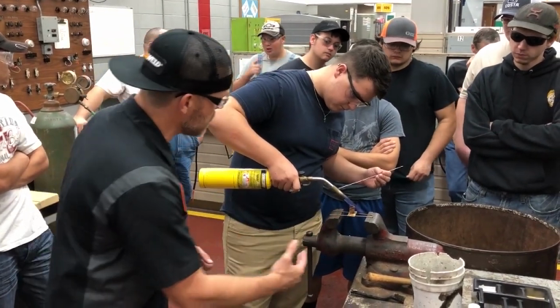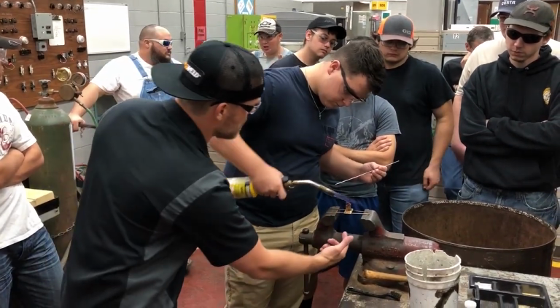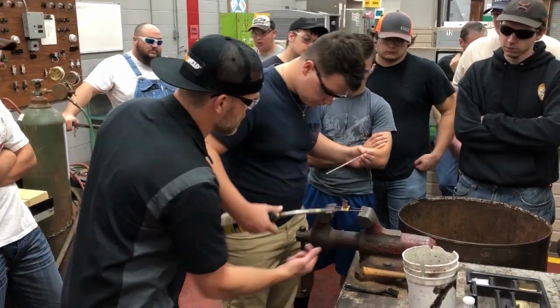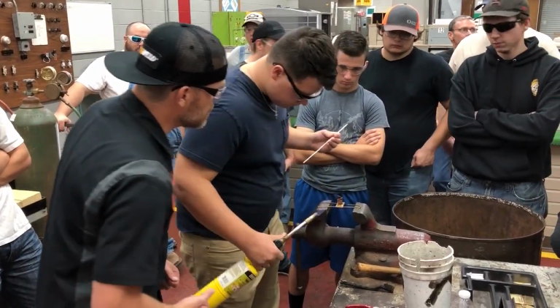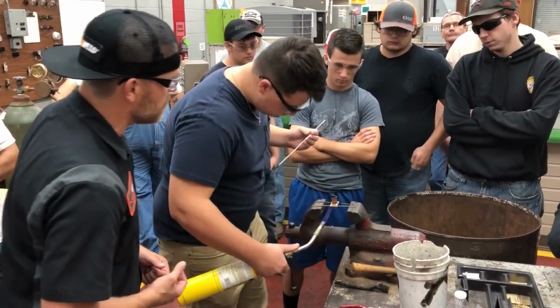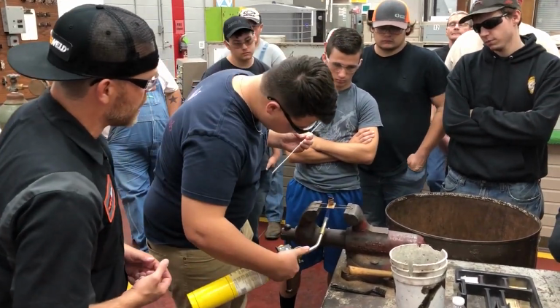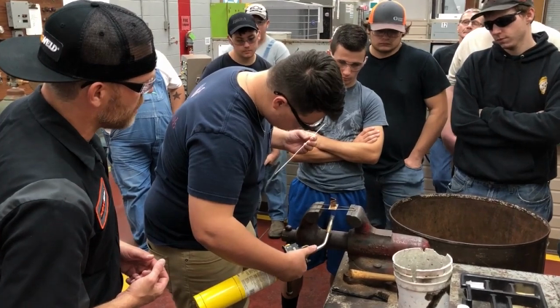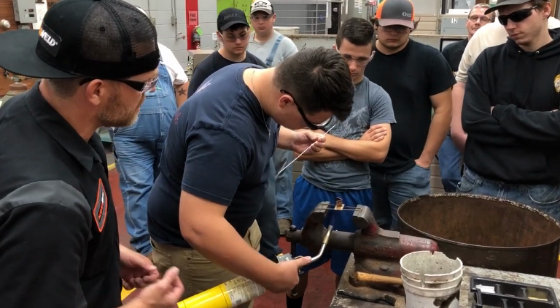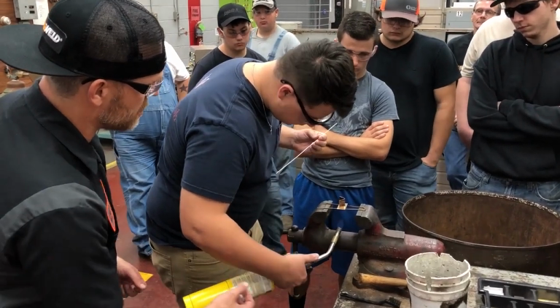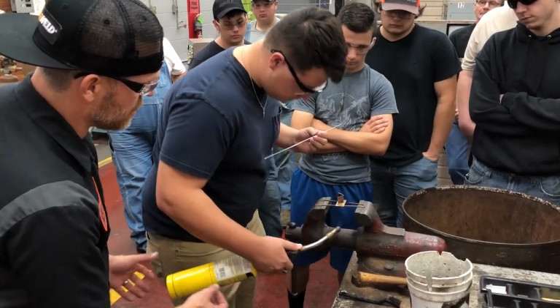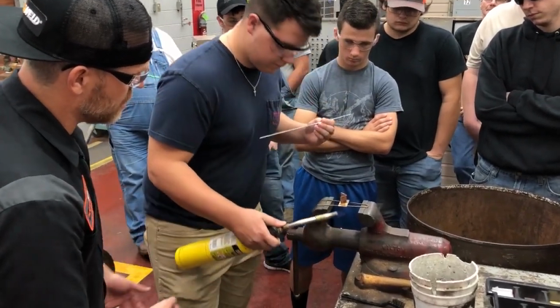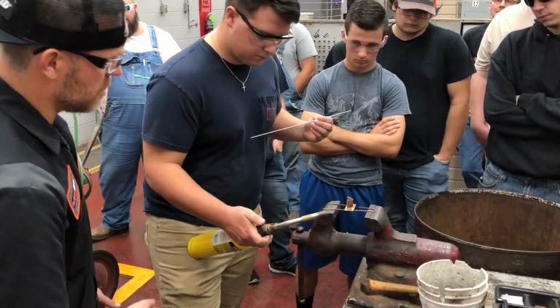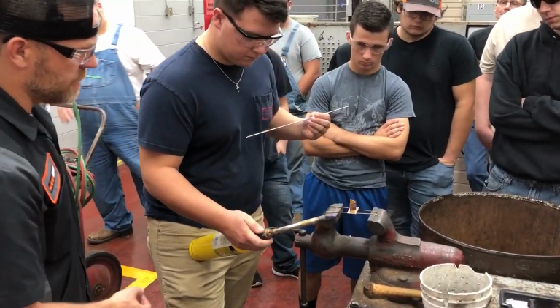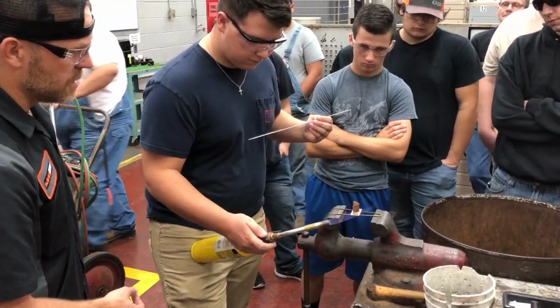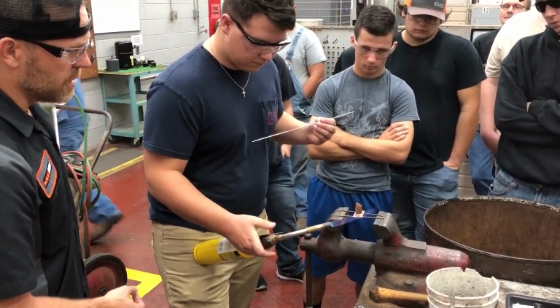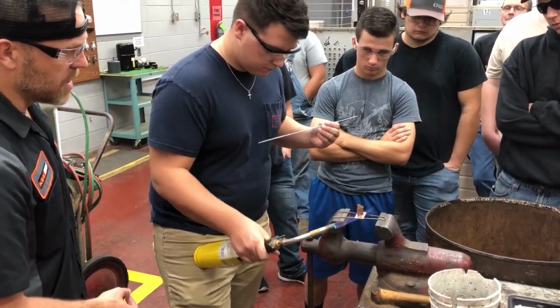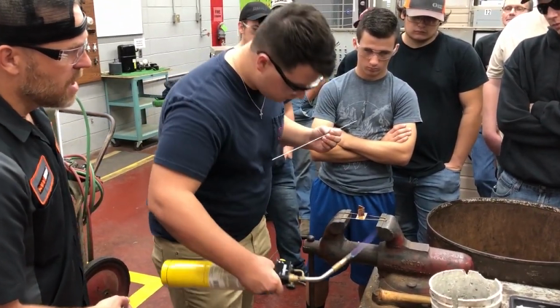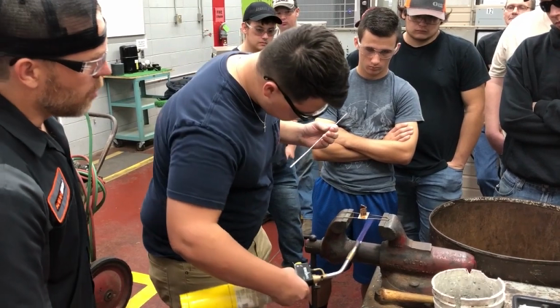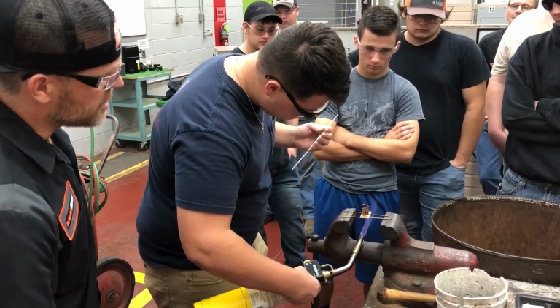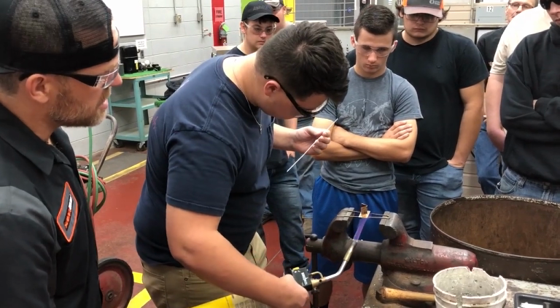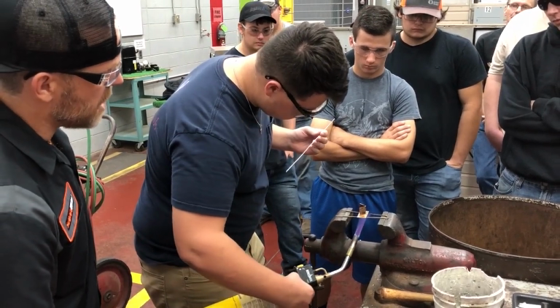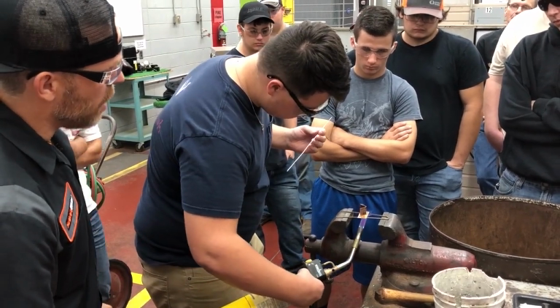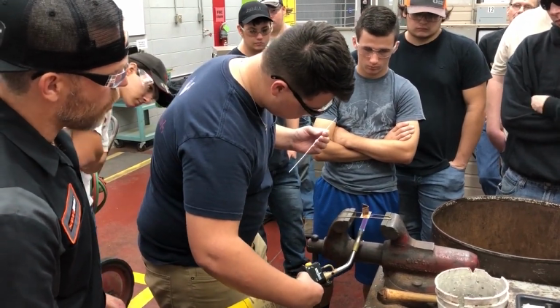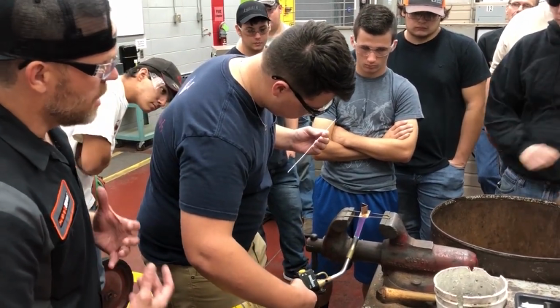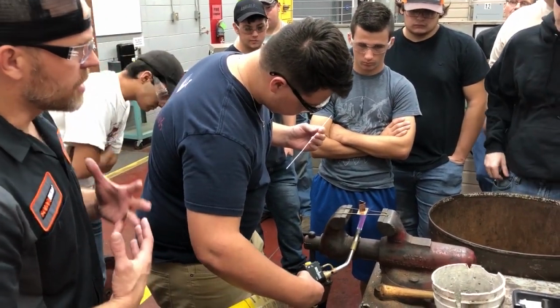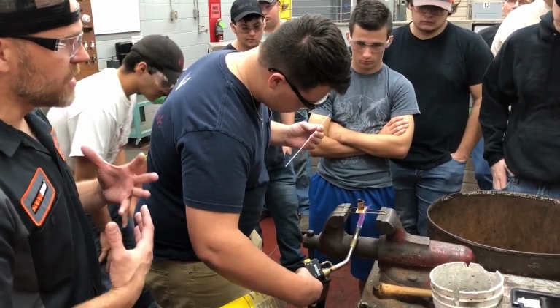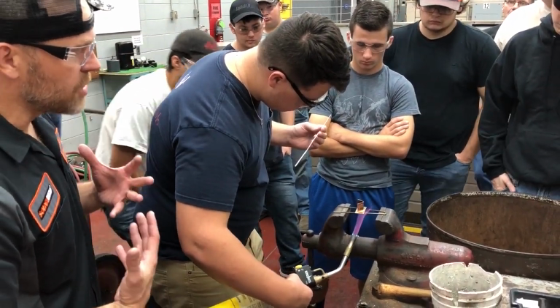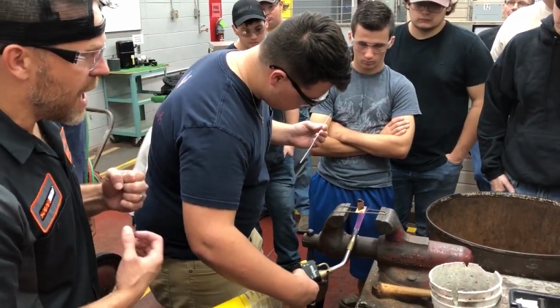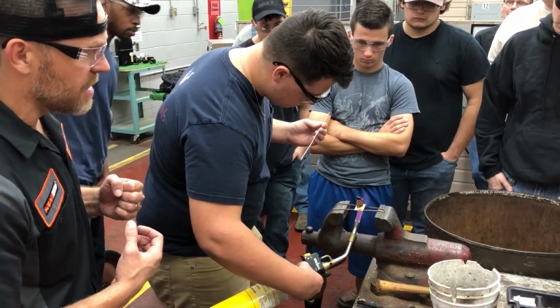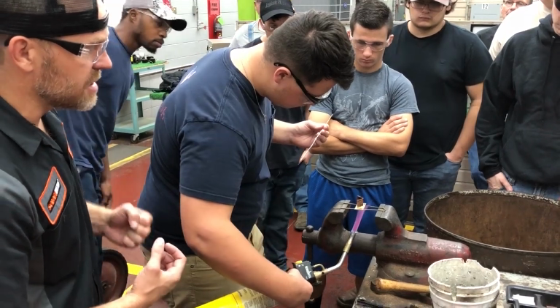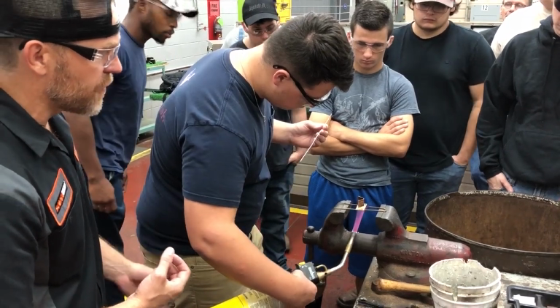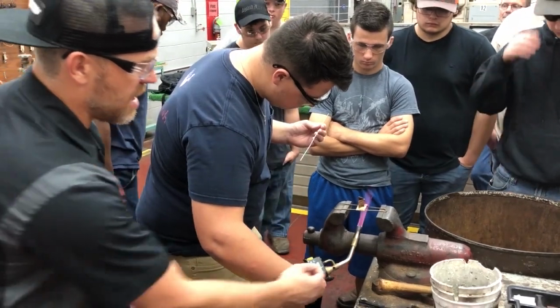Come up underneath now and just heat the brass so that everybody can see that. Turn your torch up a little bit. Now just heat the metal. Now watch for it — what you're going to see is the flux starts to activate like this. This is your first tell.